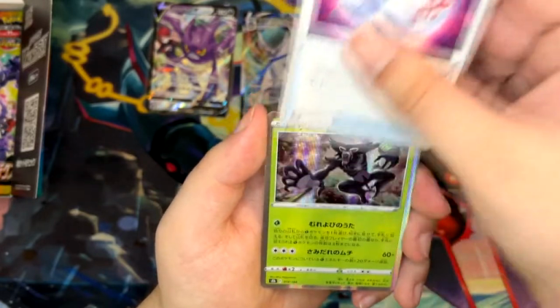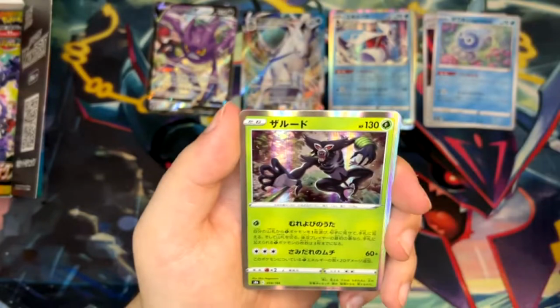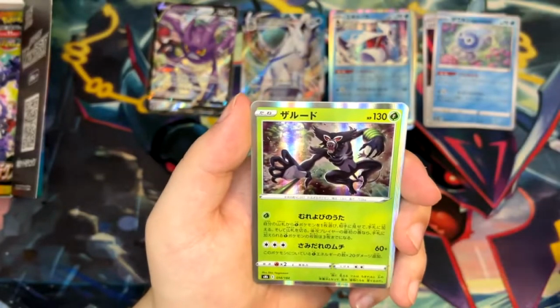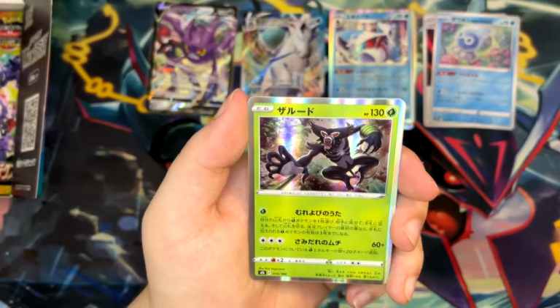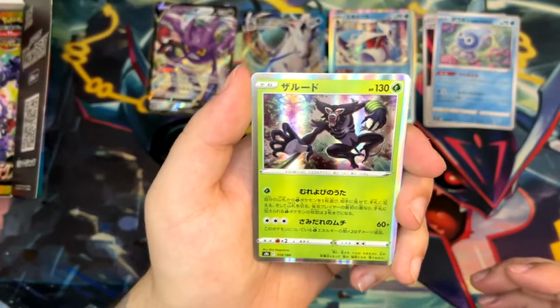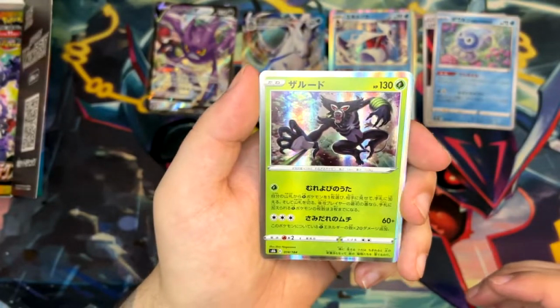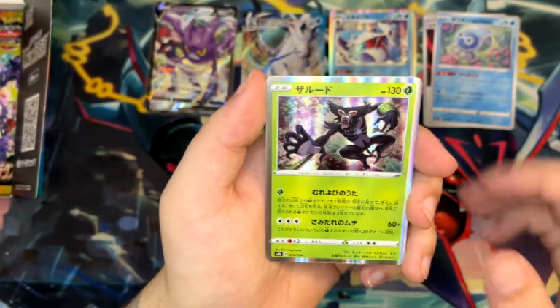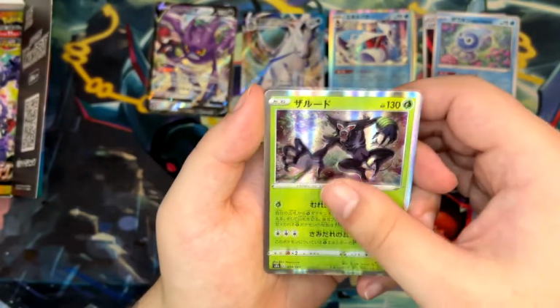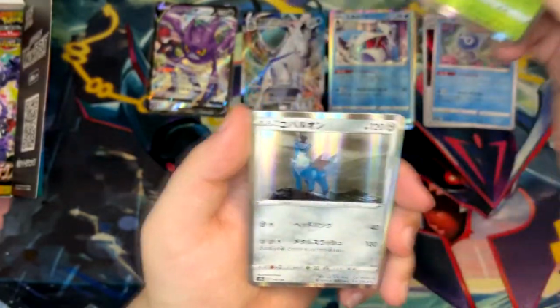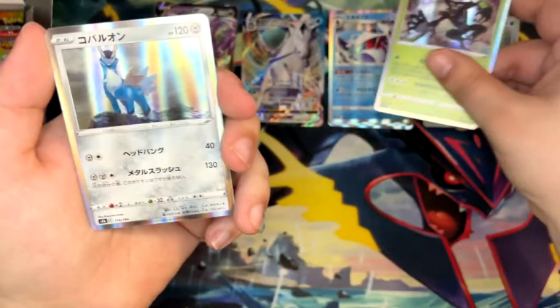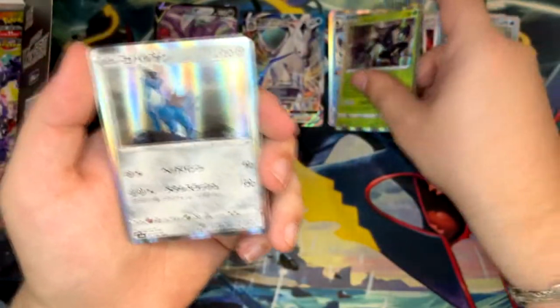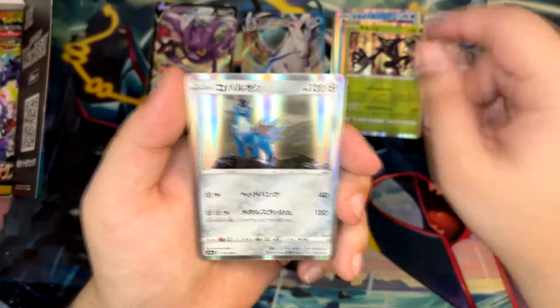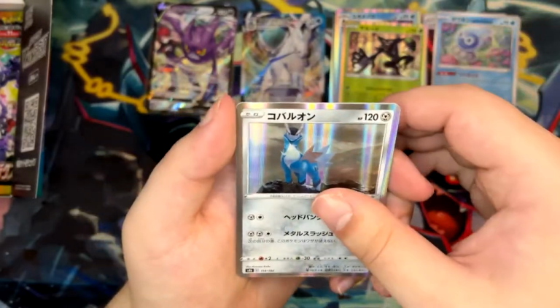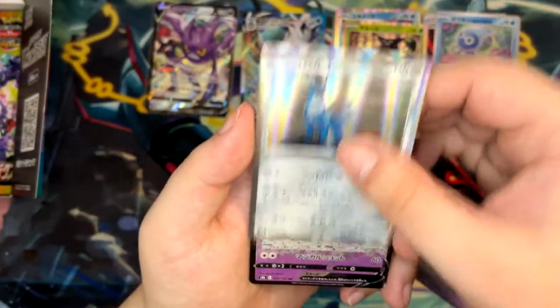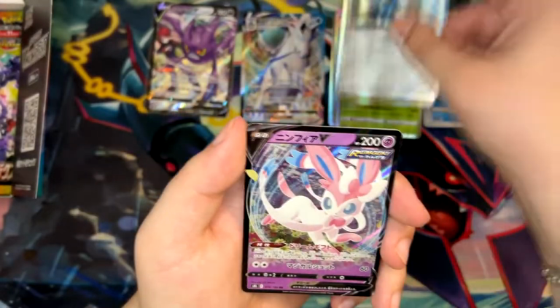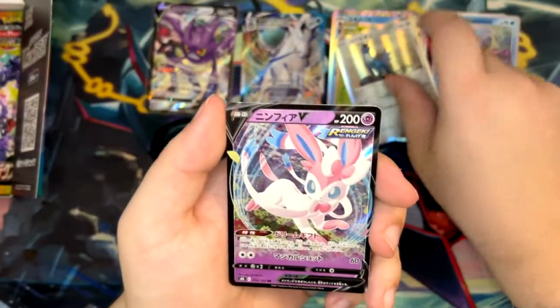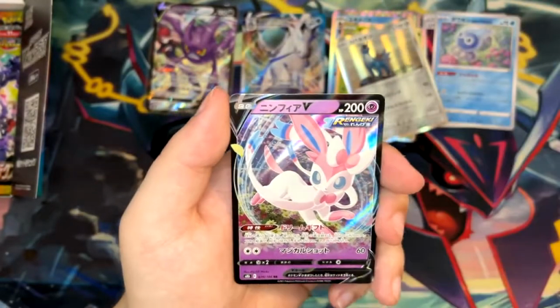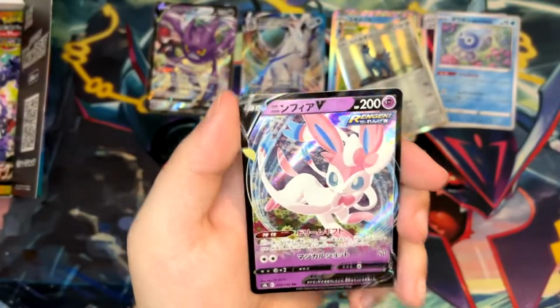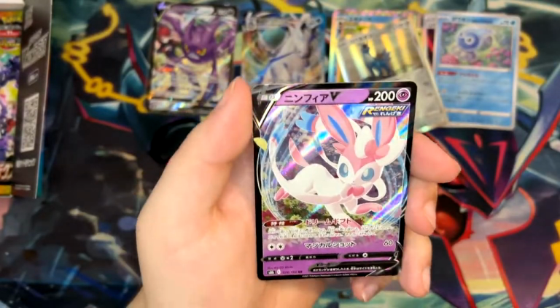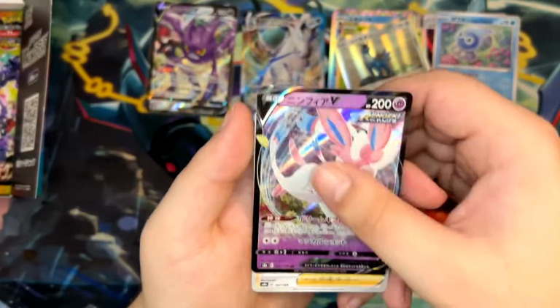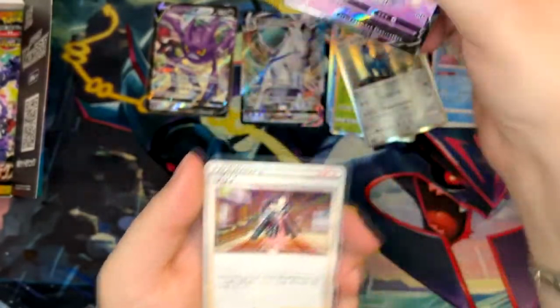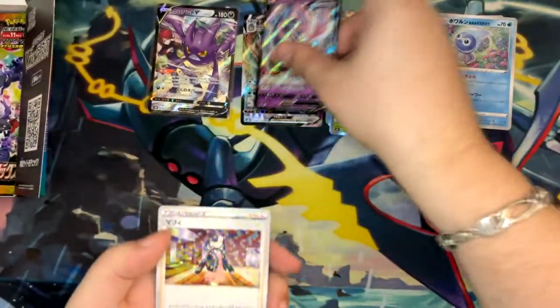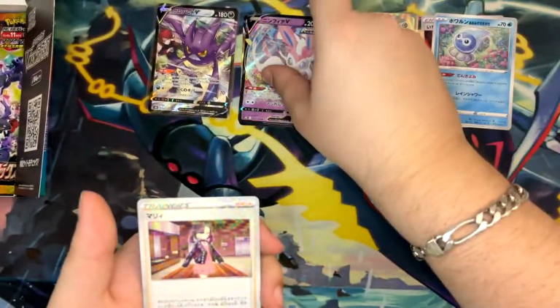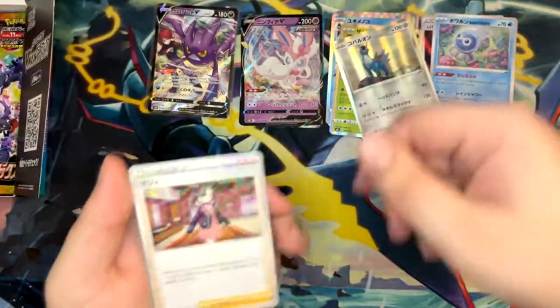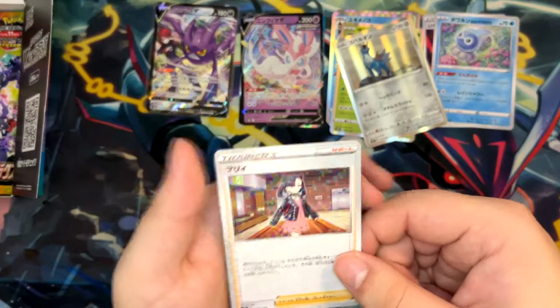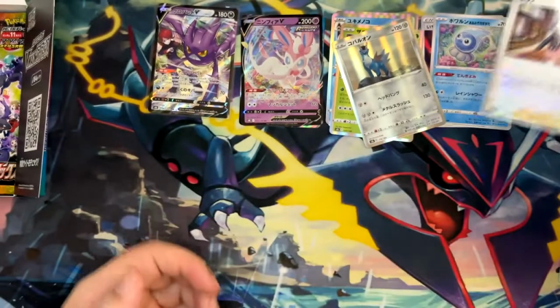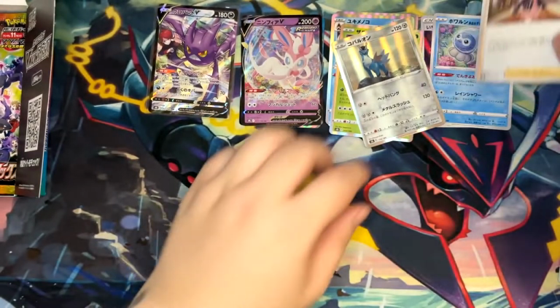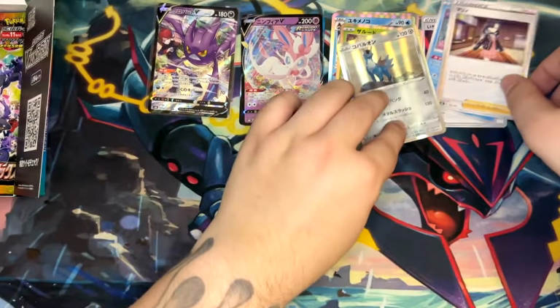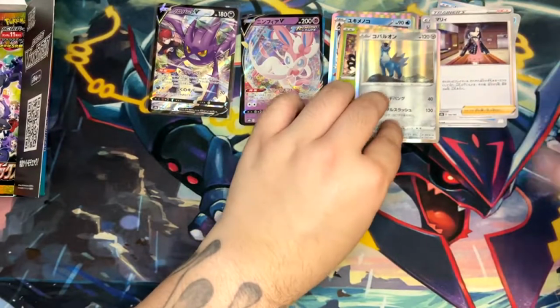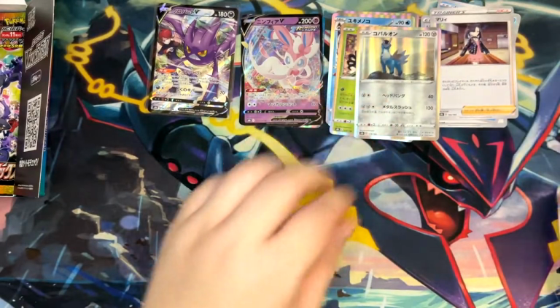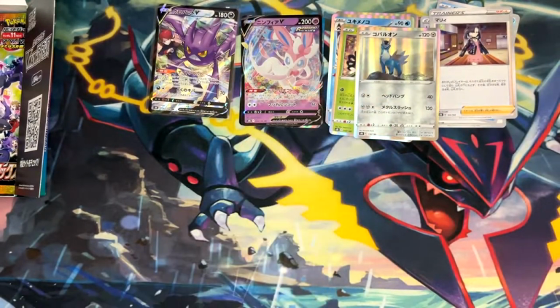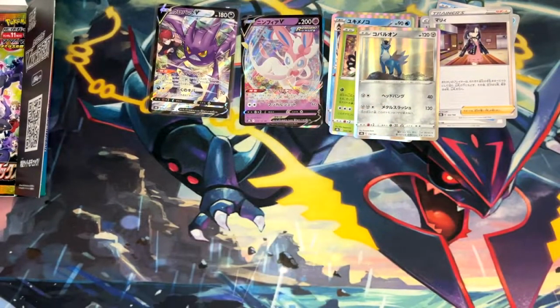I got a surface 9.5 but with print lines — I don't know, I guess a 9.5 isn't perfect so it makes sense. So we pull a Zeraora, a Cobalion, and a Sylveon — very, very nice — and a Marnie. Very cool. There are so many awesome pulls in this set.